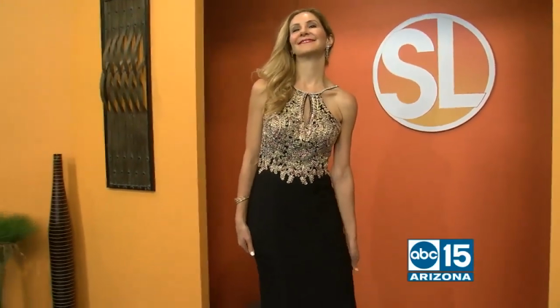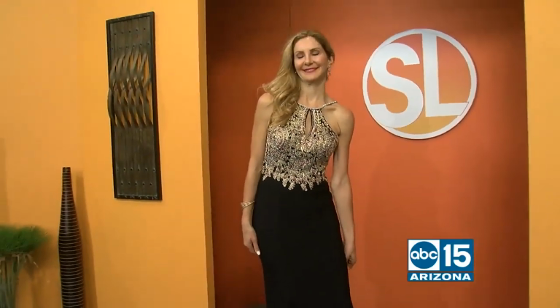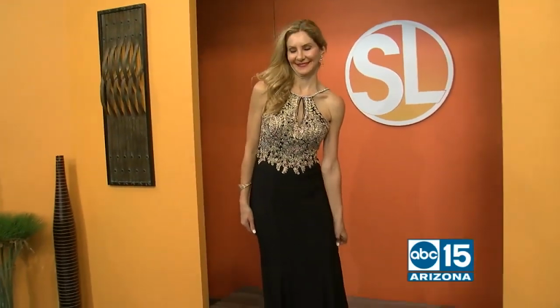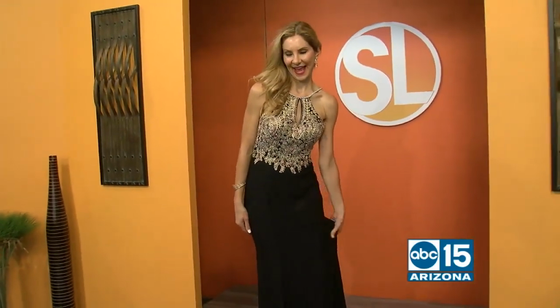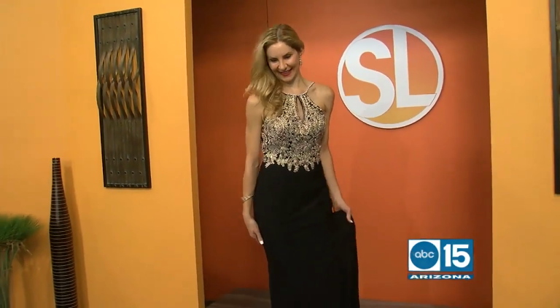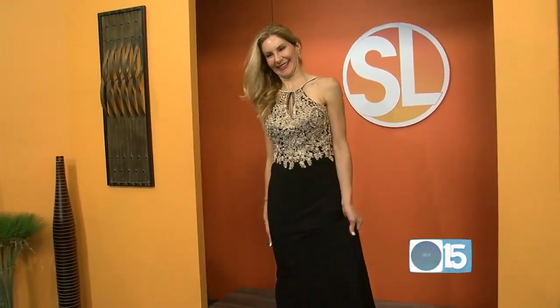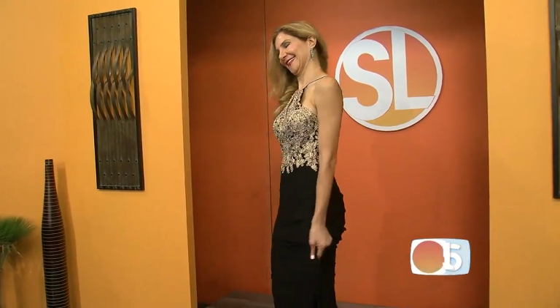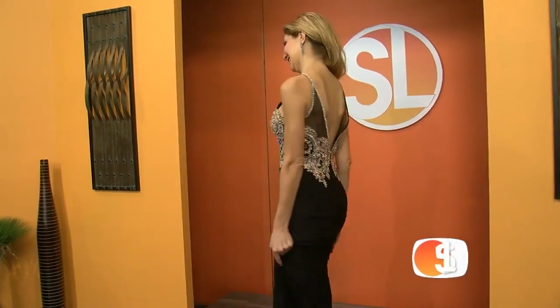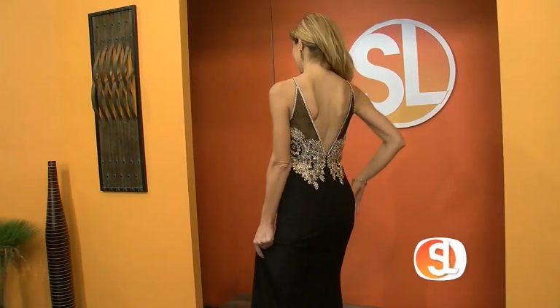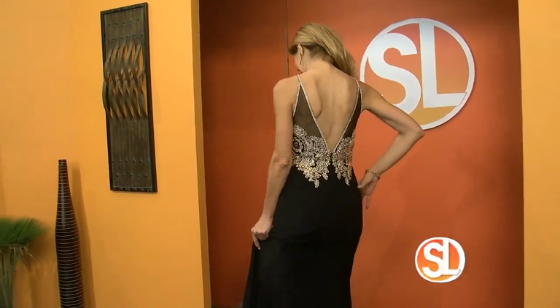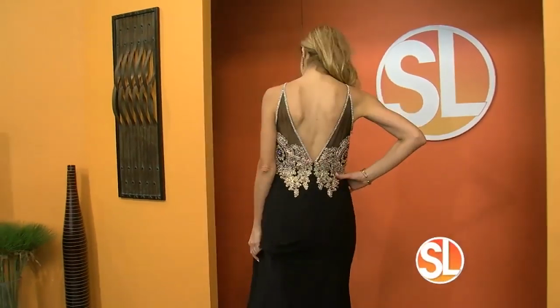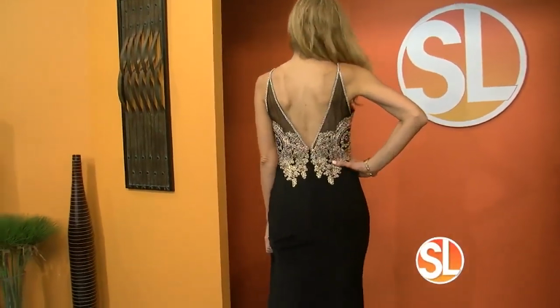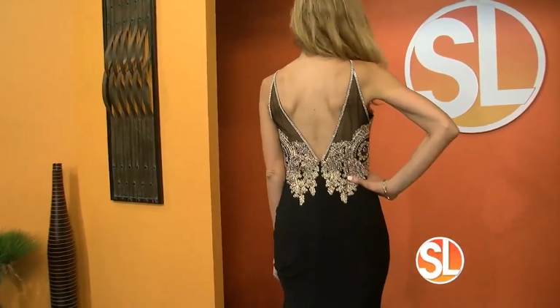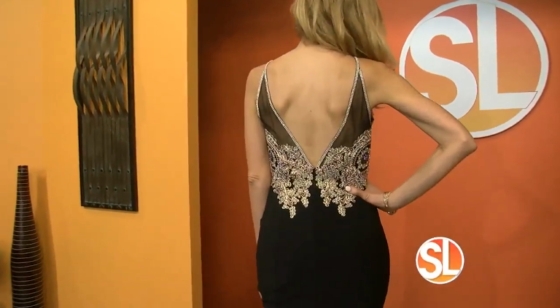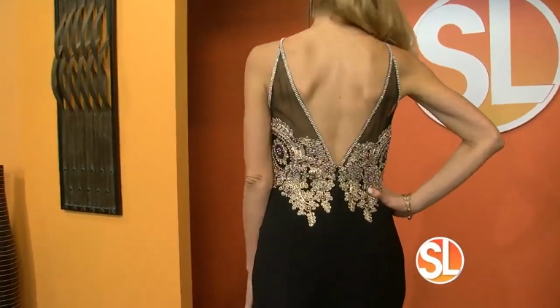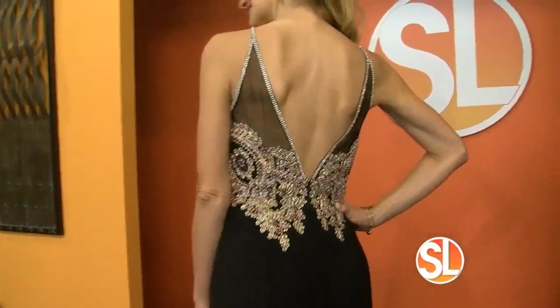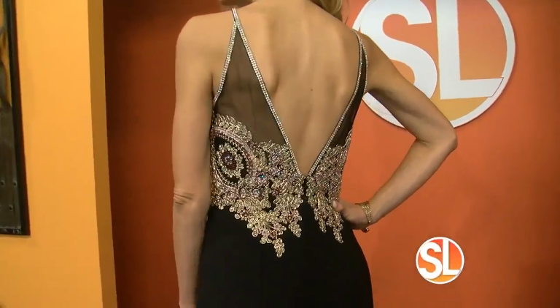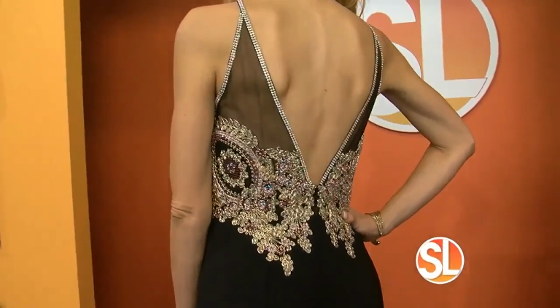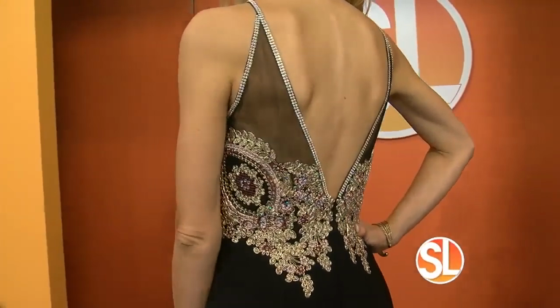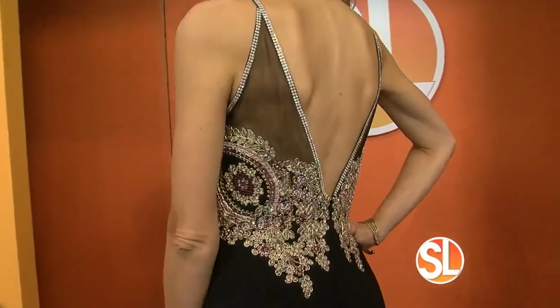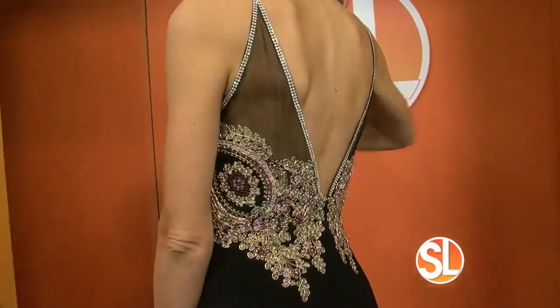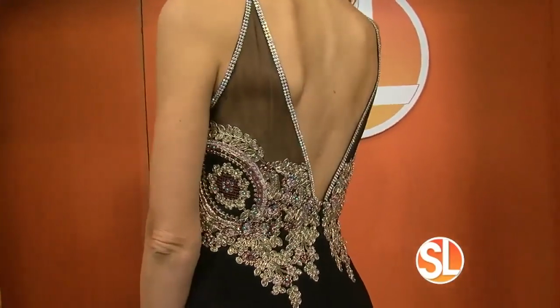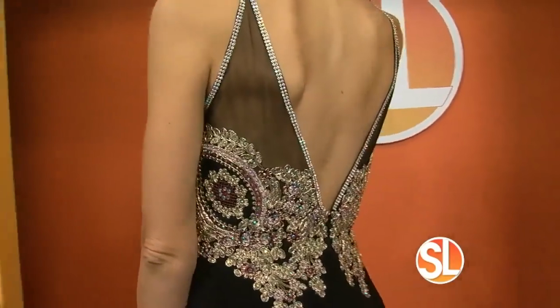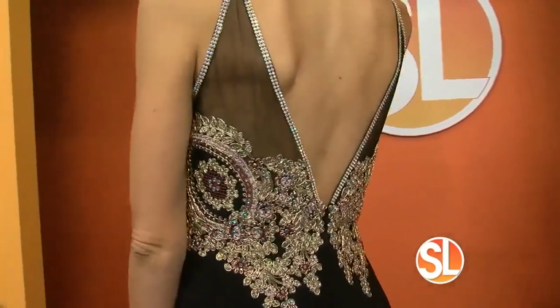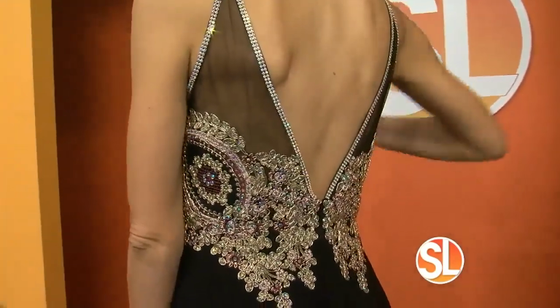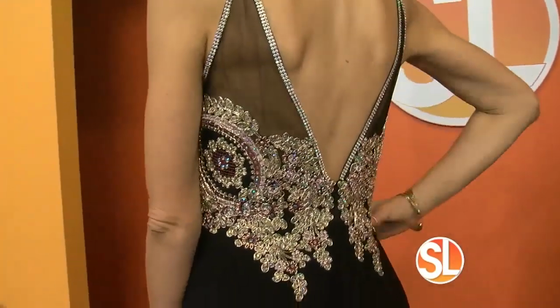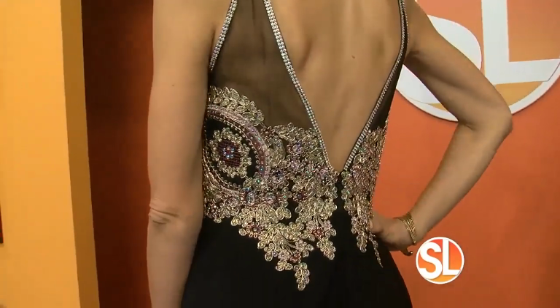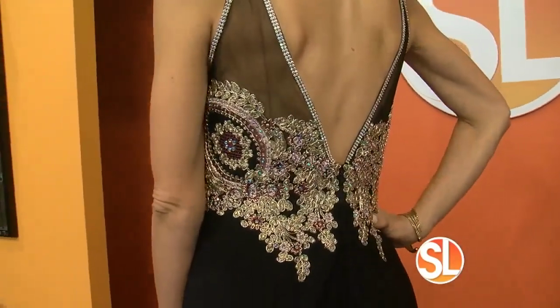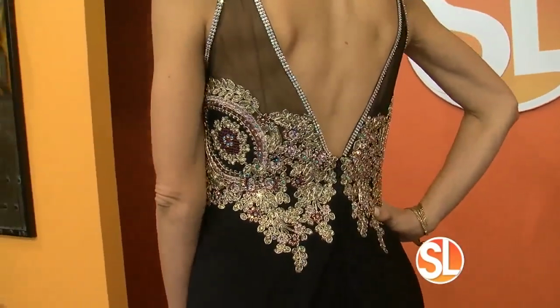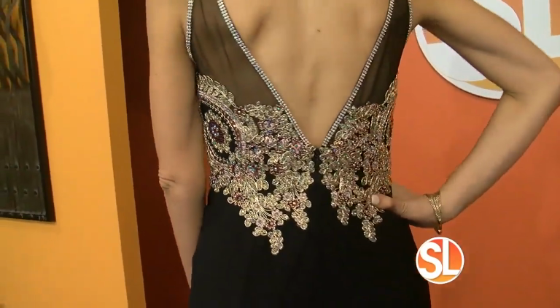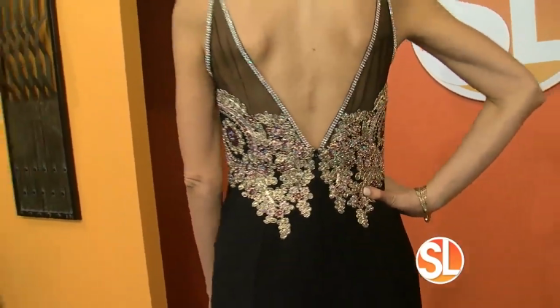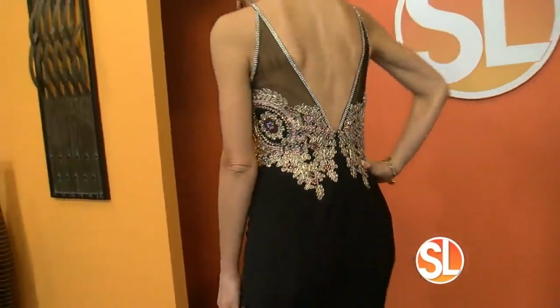Can you turn around? I want to see the back of that too, if you can. I know it's hard with the train. It's so beautiful with the mesh. Yes, it's very detailed. I love the deep back. Oh, that's beautiful. Thank you so much, ladies.